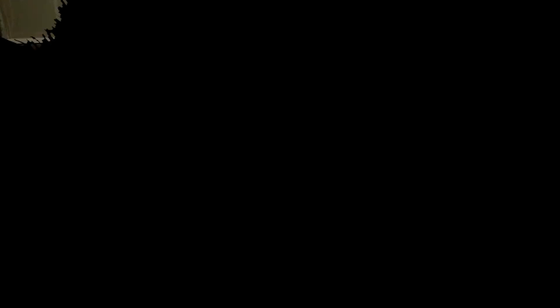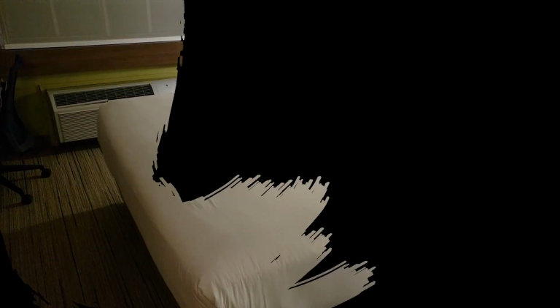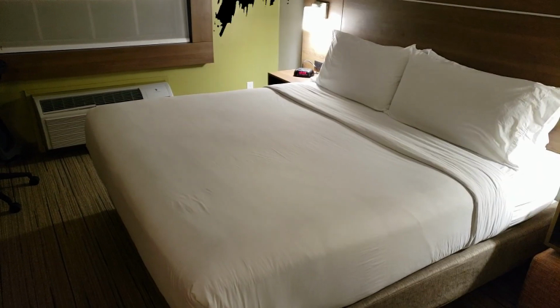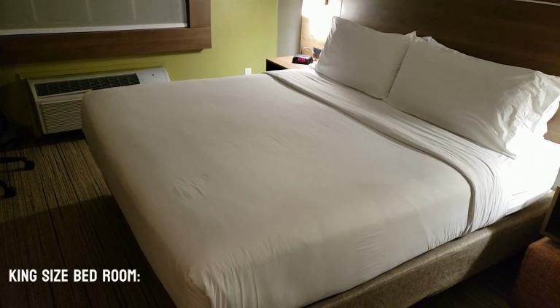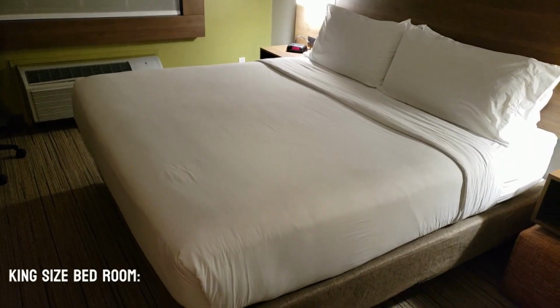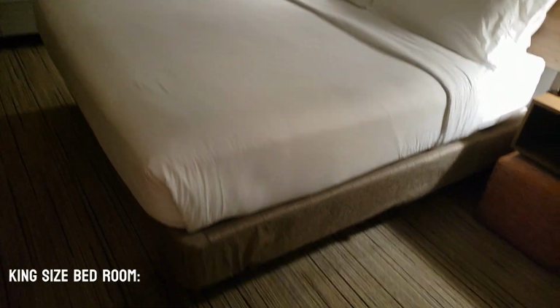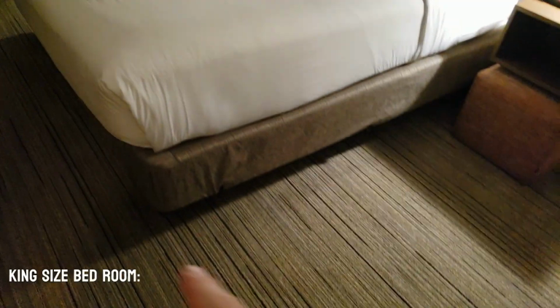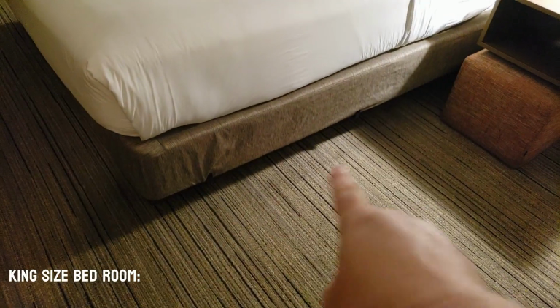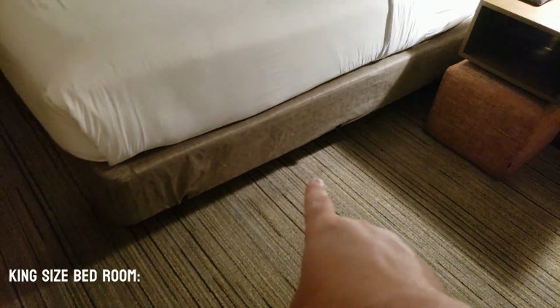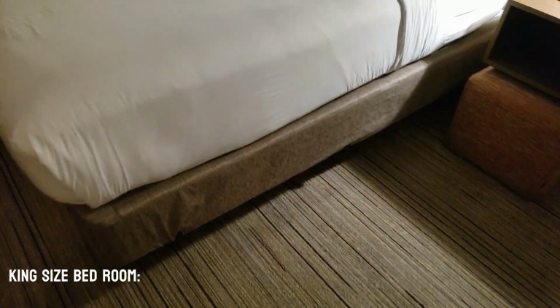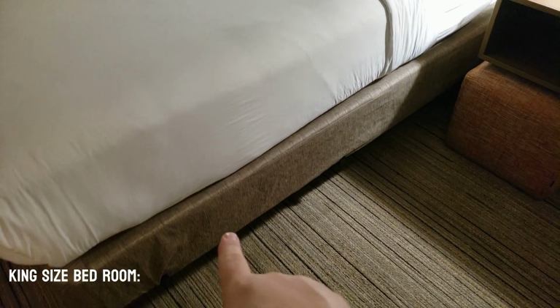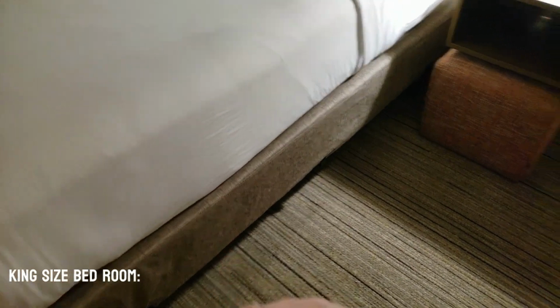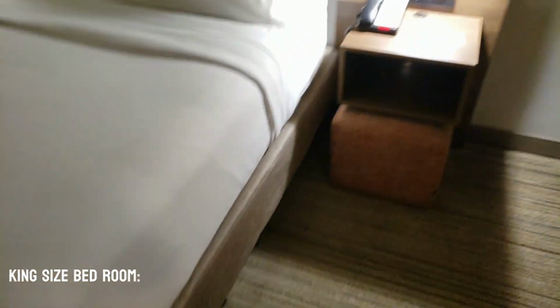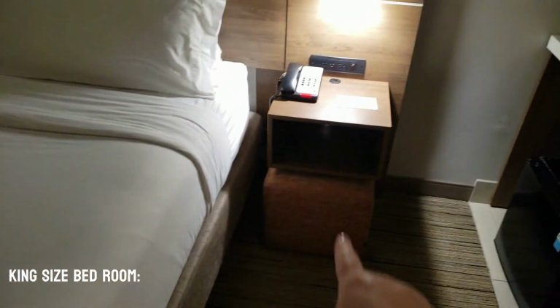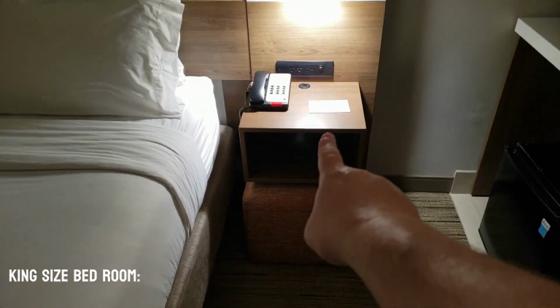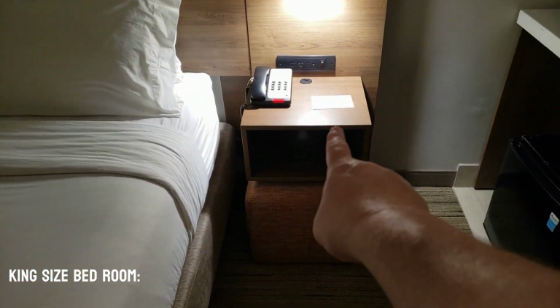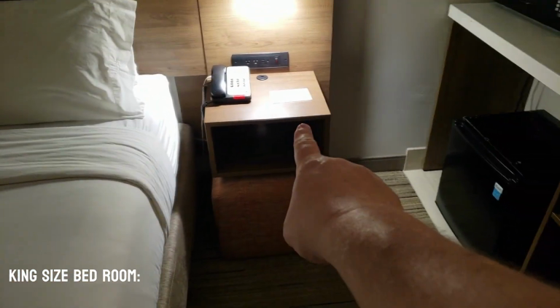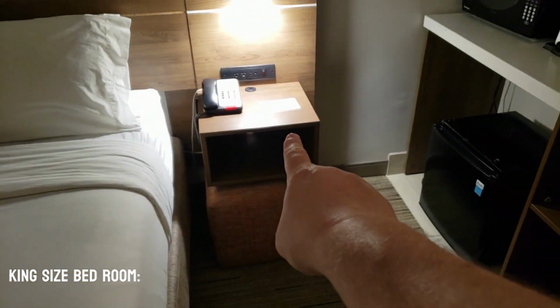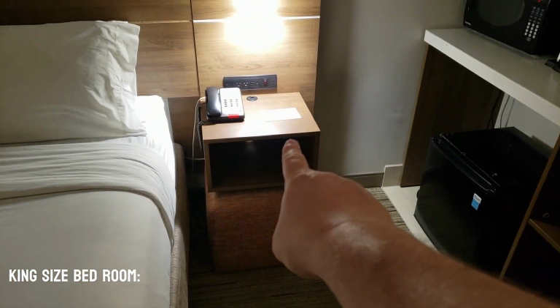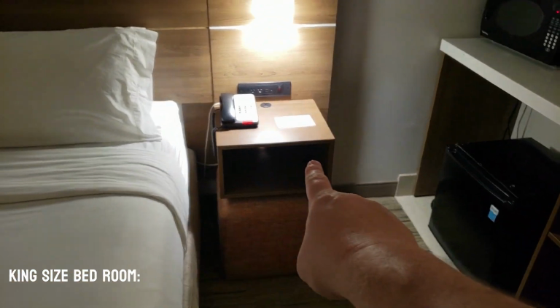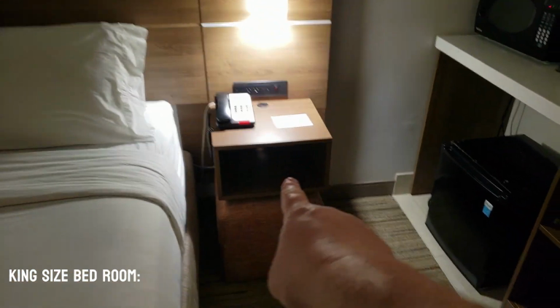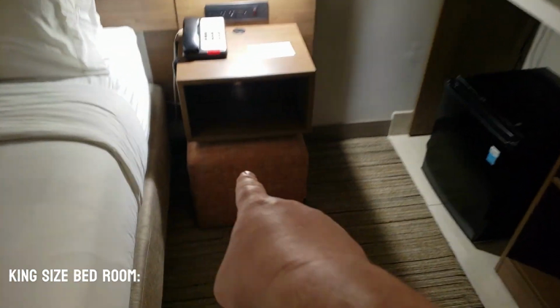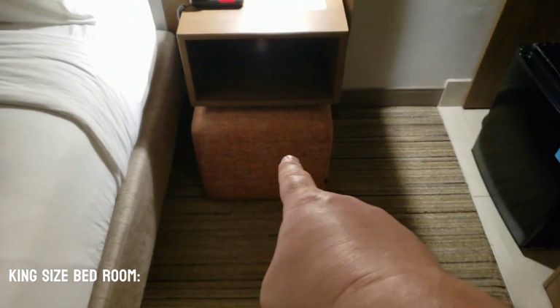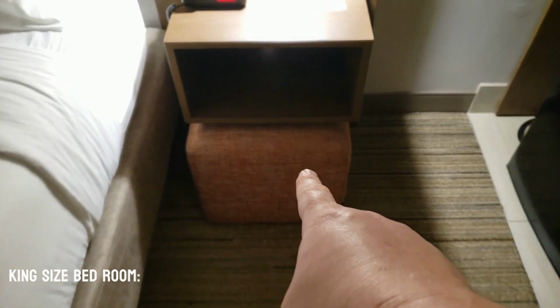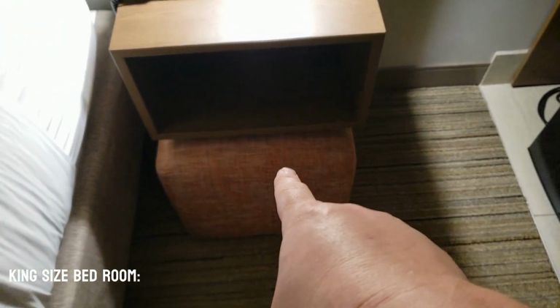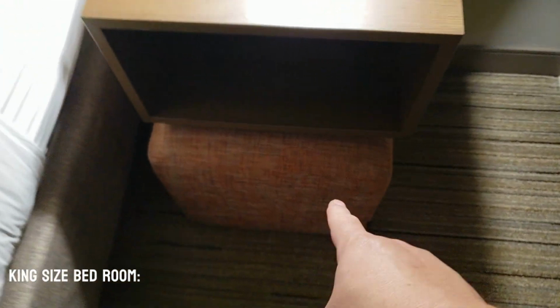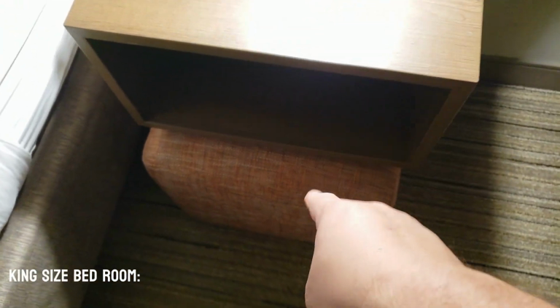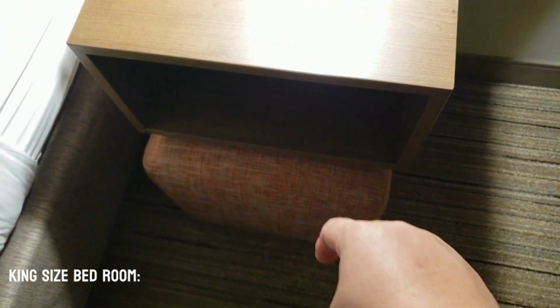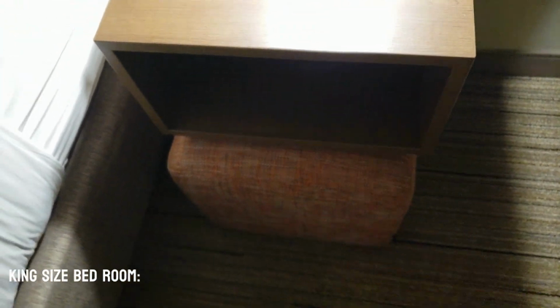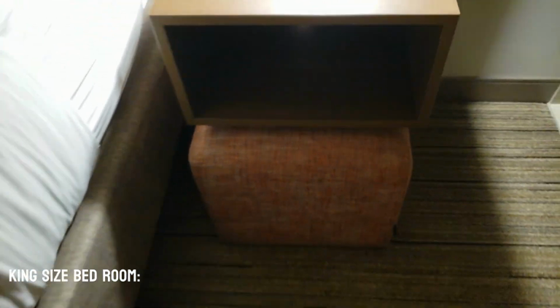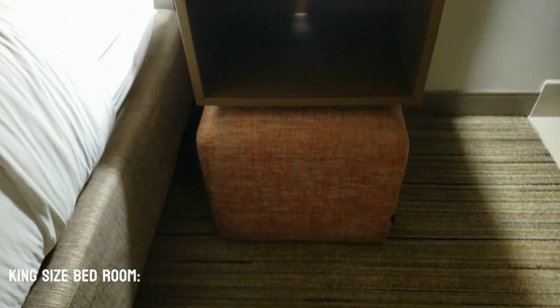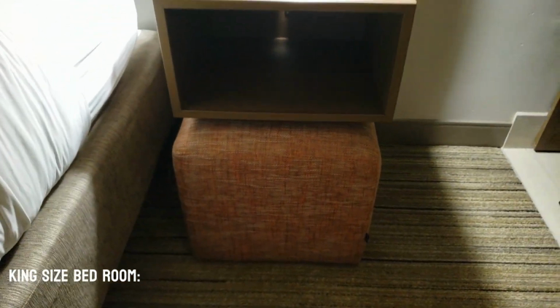We got the king size bed here. It does have a nice little designer thing here for the baseboard. With the nightstands, we actually have little chair ottomans underneath the nightstands.